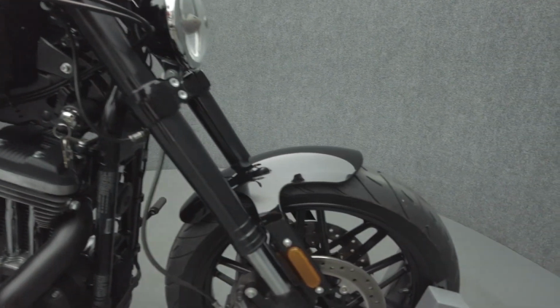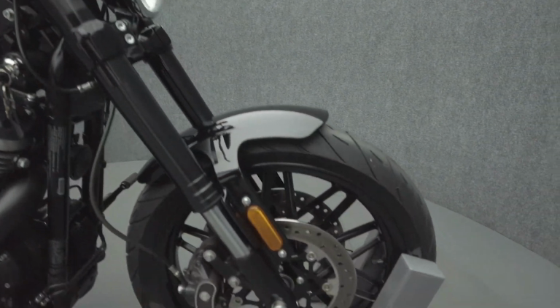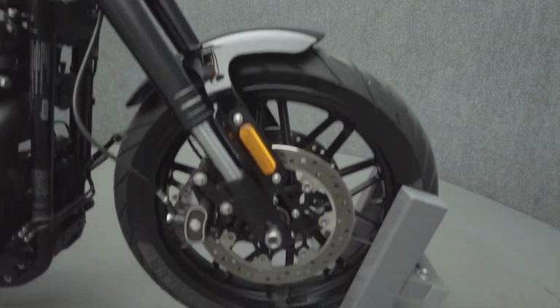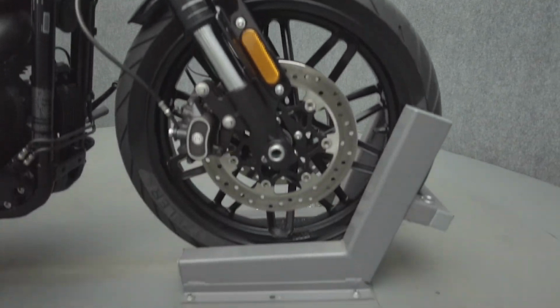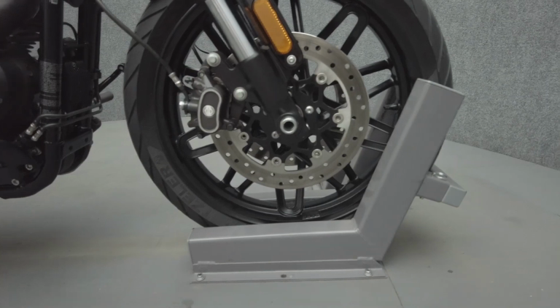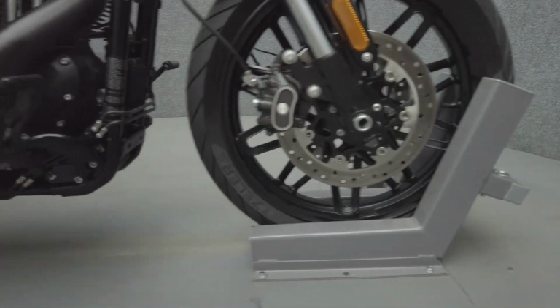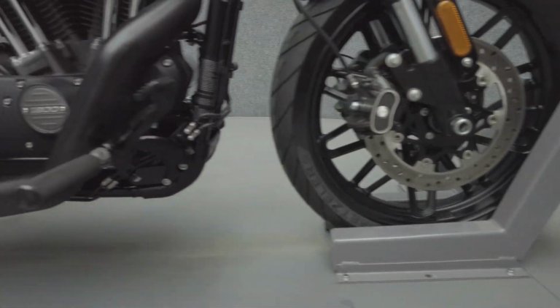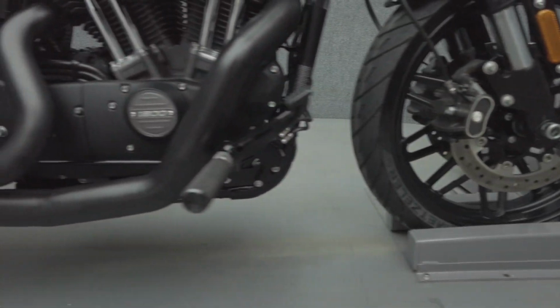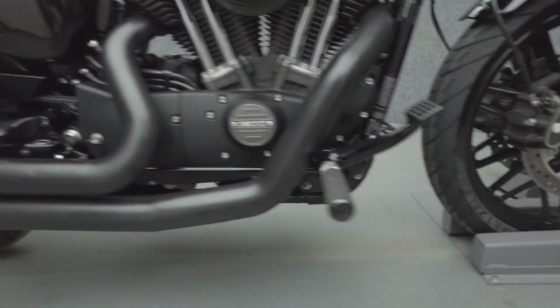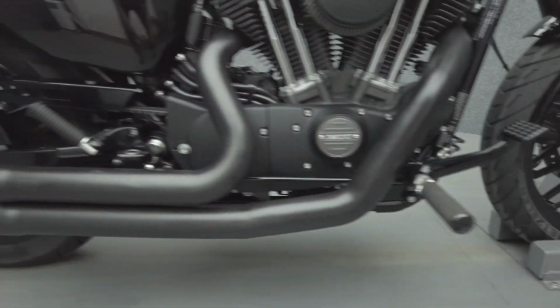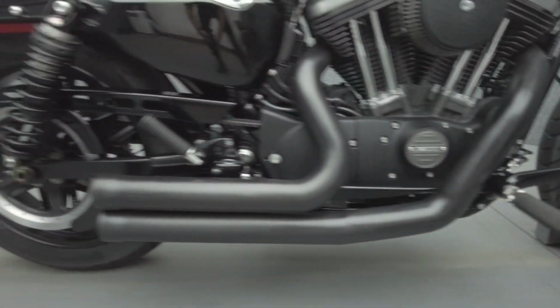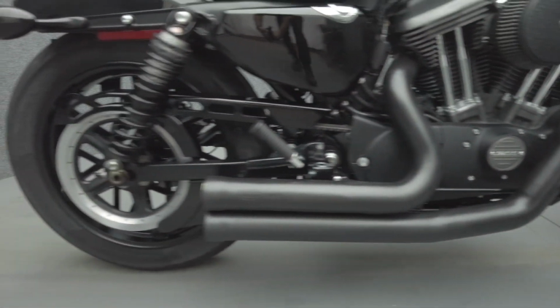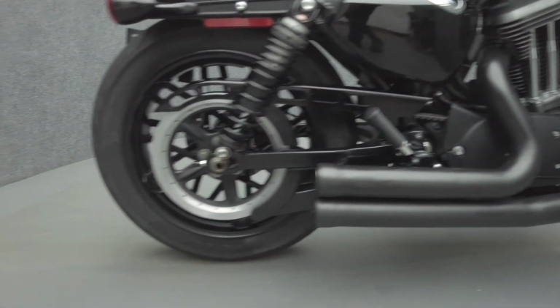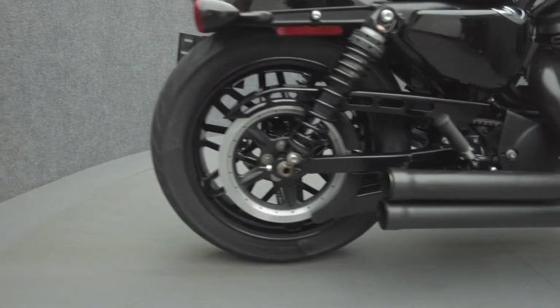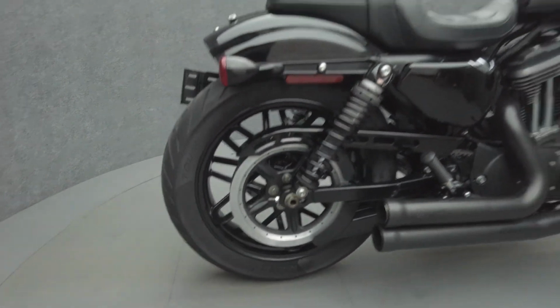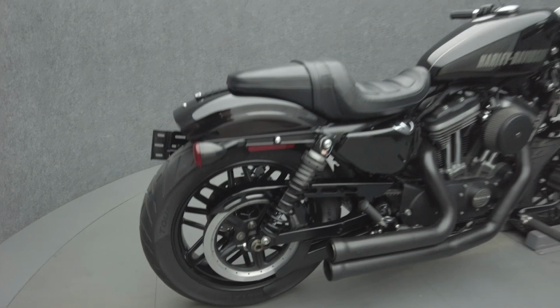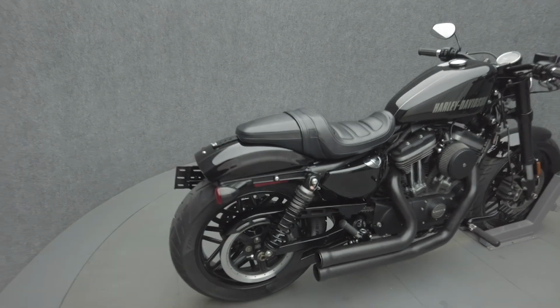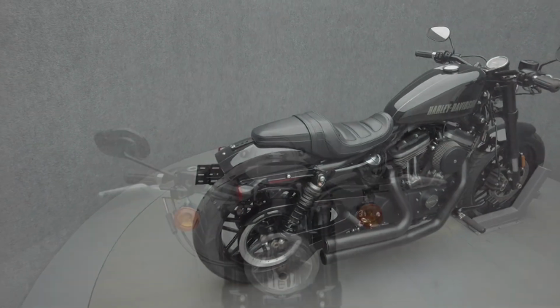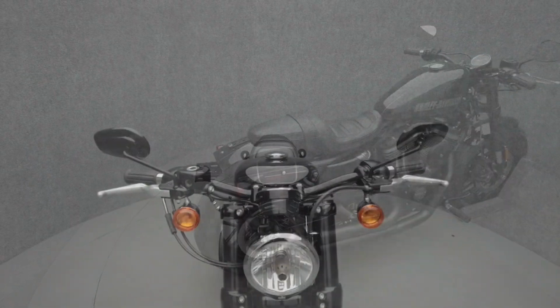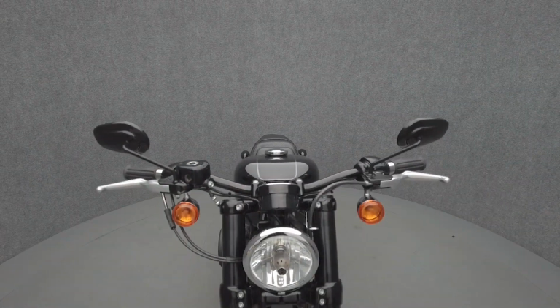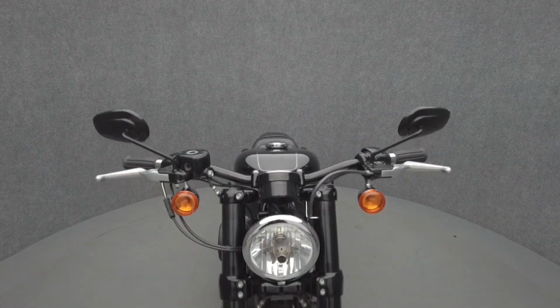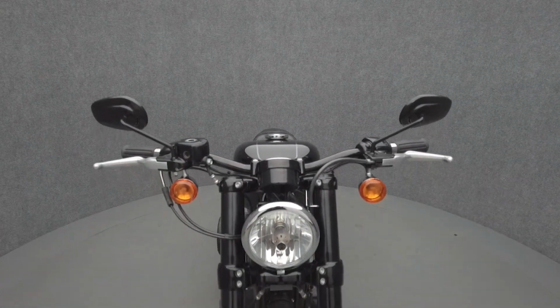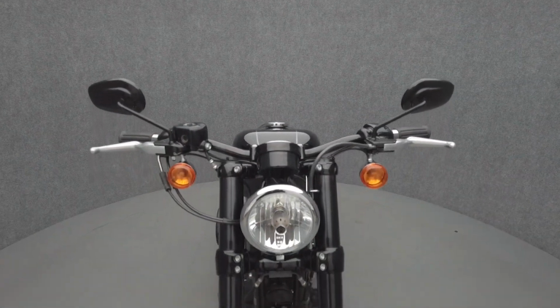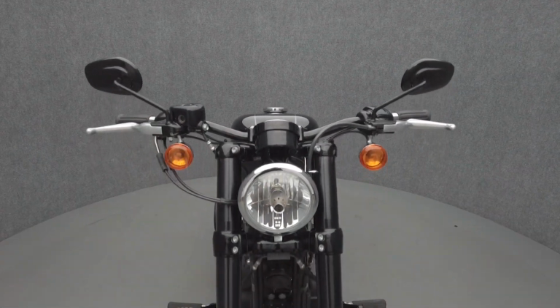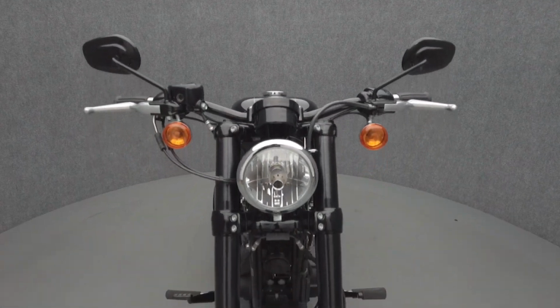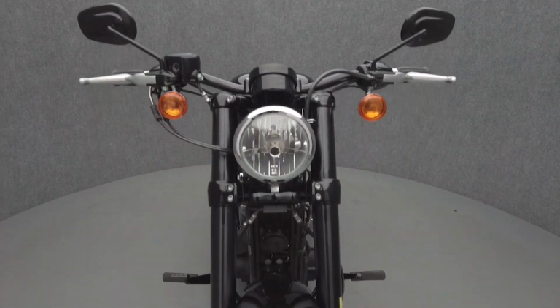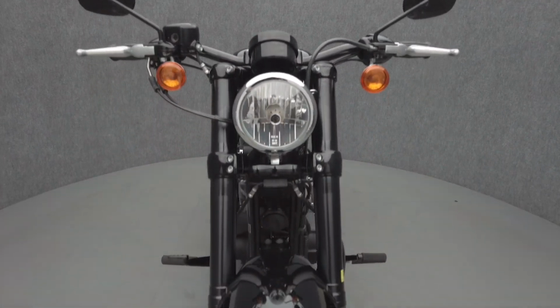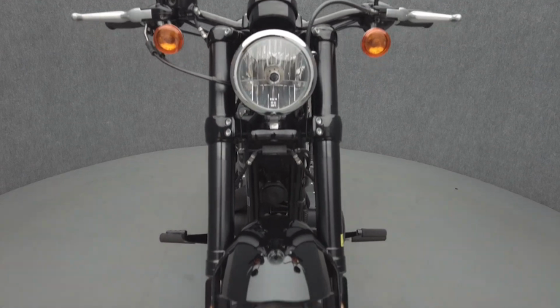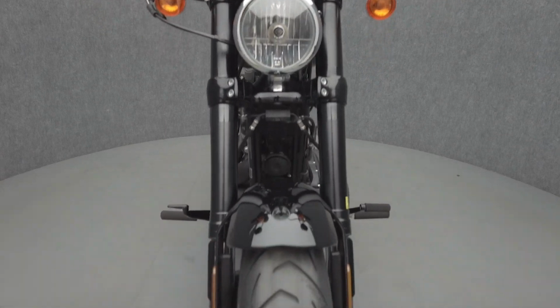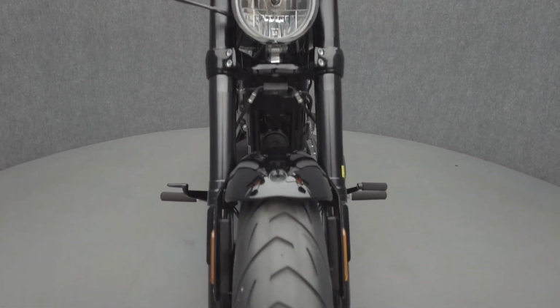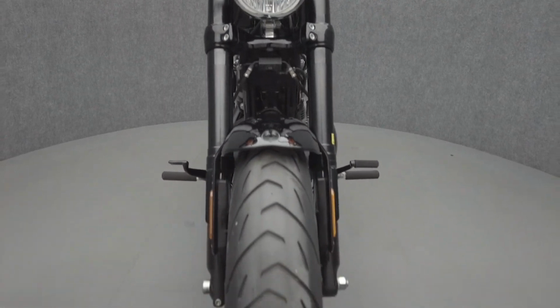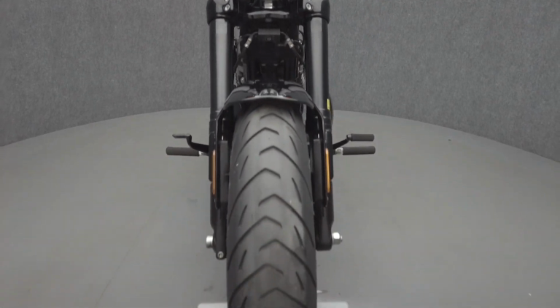The Roadster's brawny power and low-end torque are balanced by its manageable size and comfort. Powered by a 1200cc V-twin motor, the Sportster puts 67 horsepower and 75 pounds of torque through a 6-speed transmission. It weighs in at 551 pounds and has a 30.9-inch seat height.